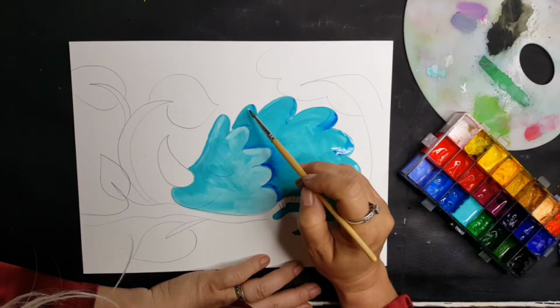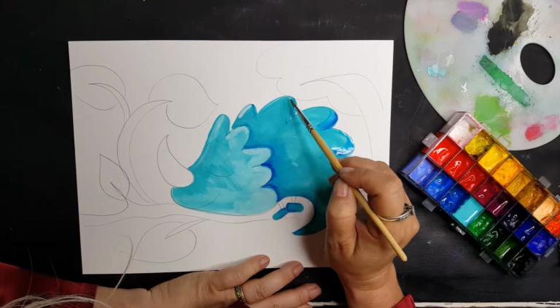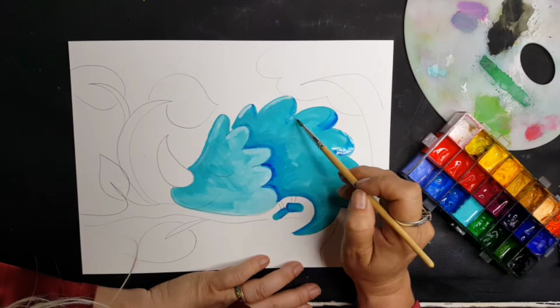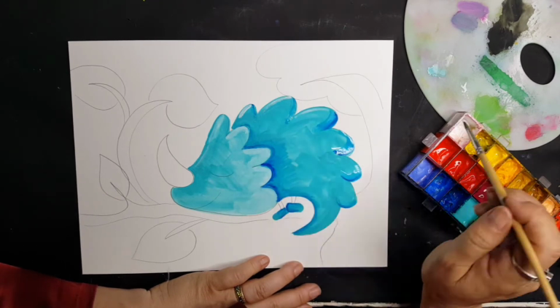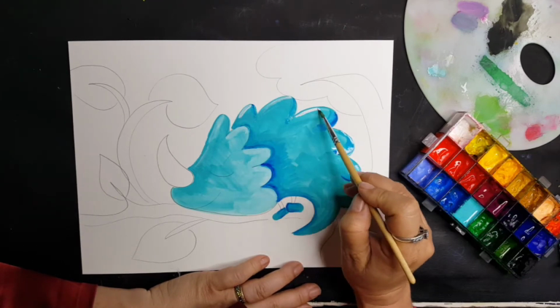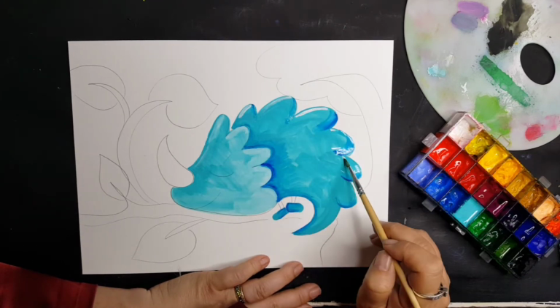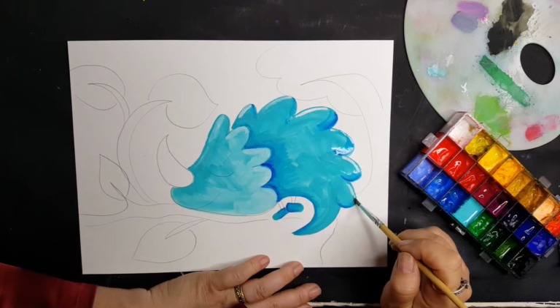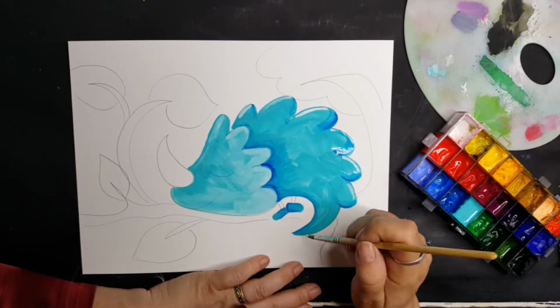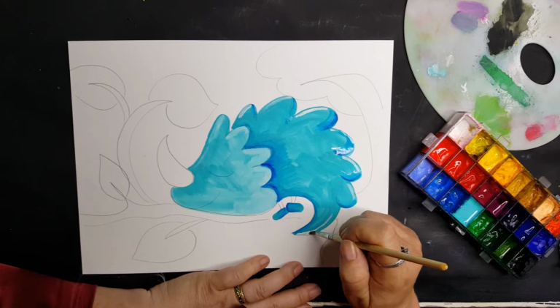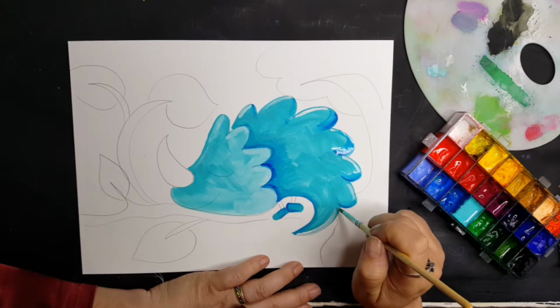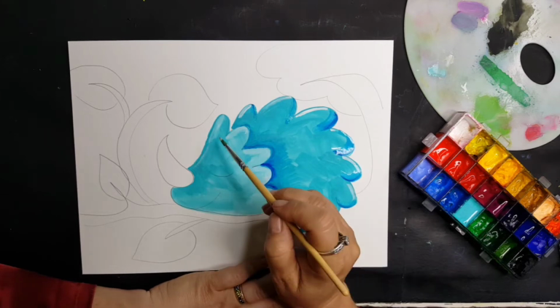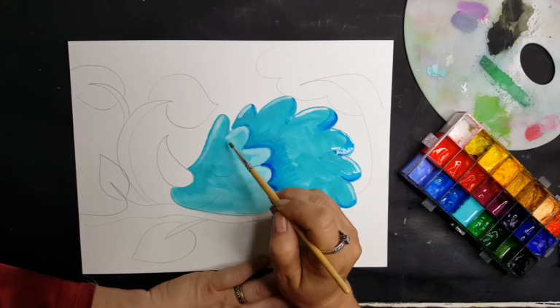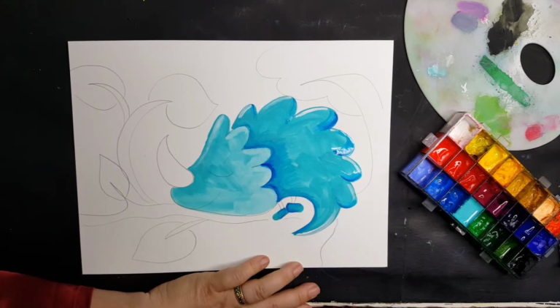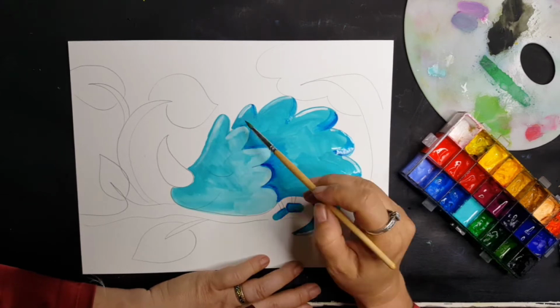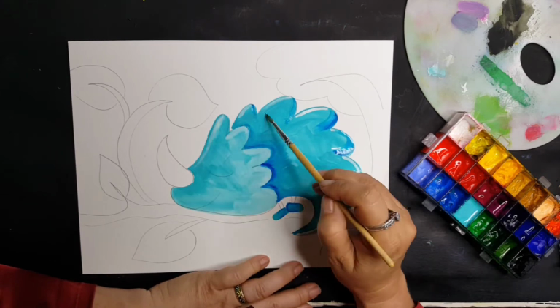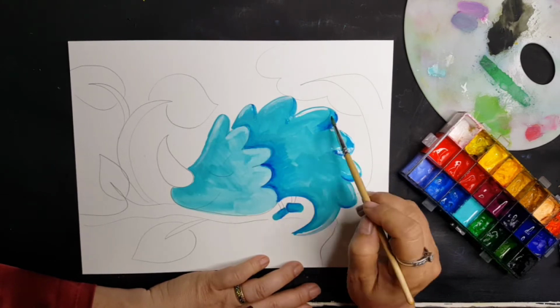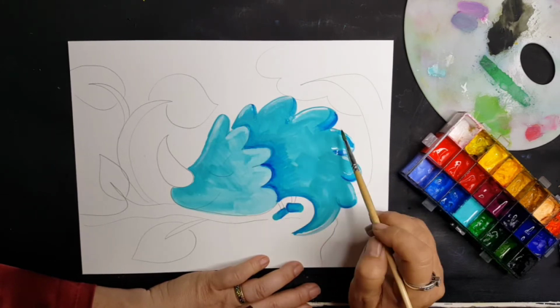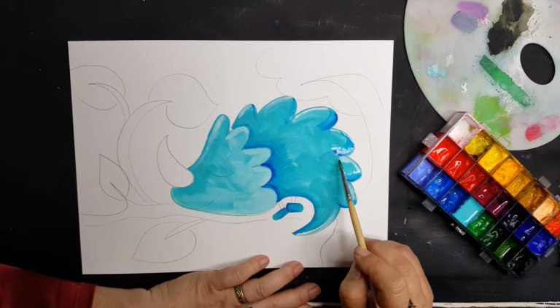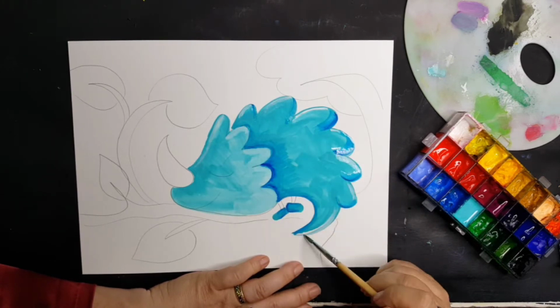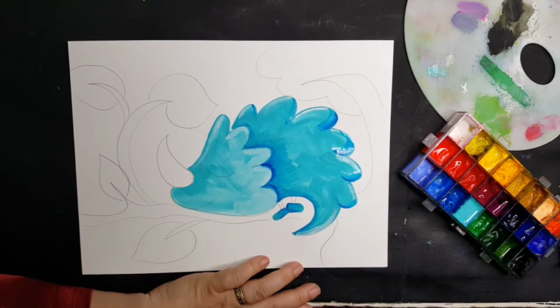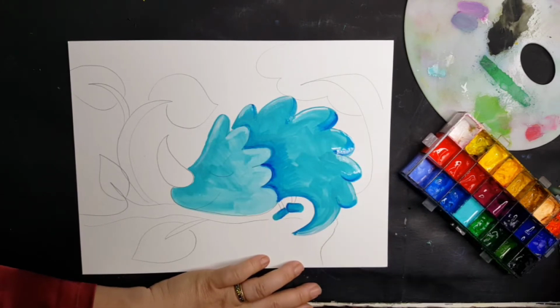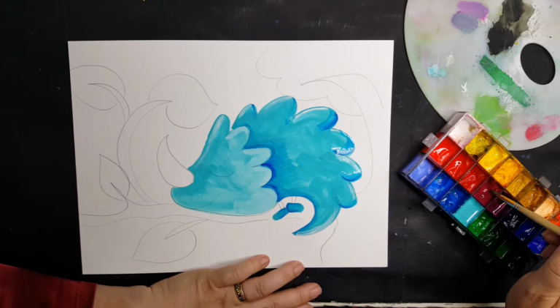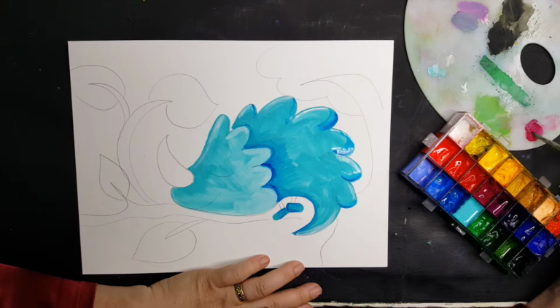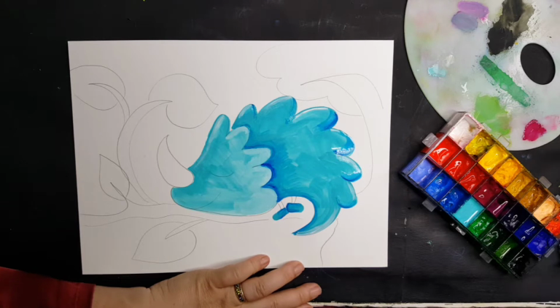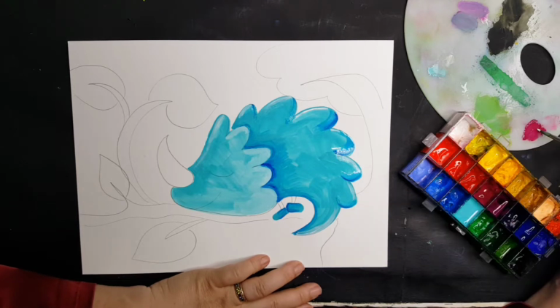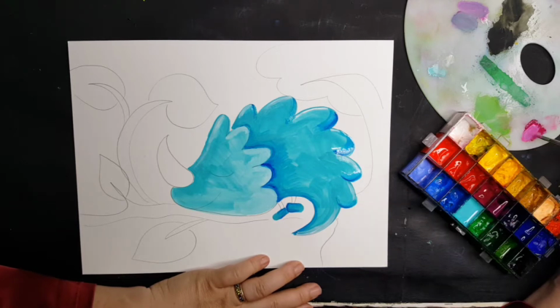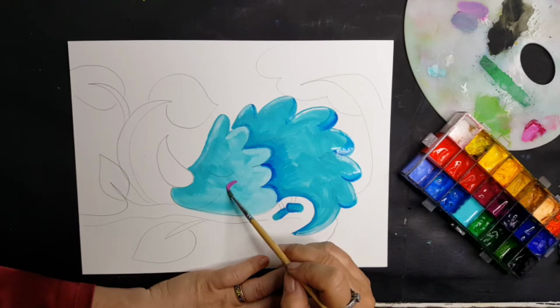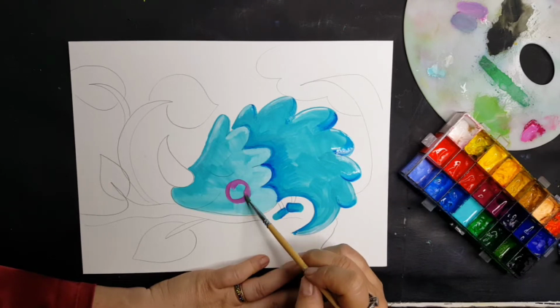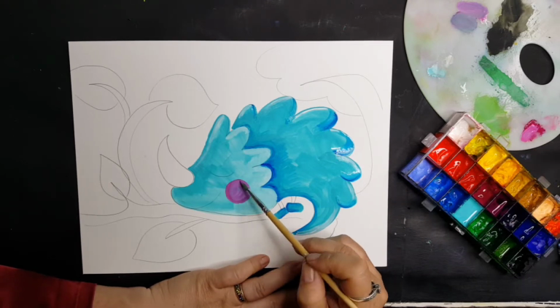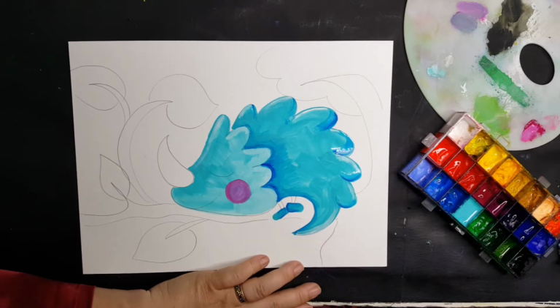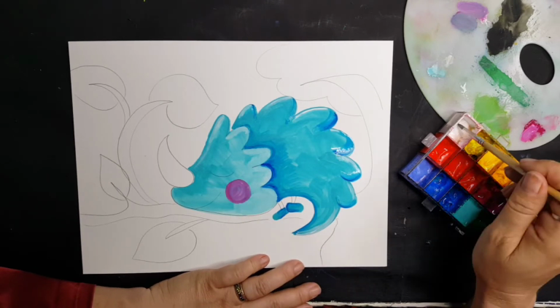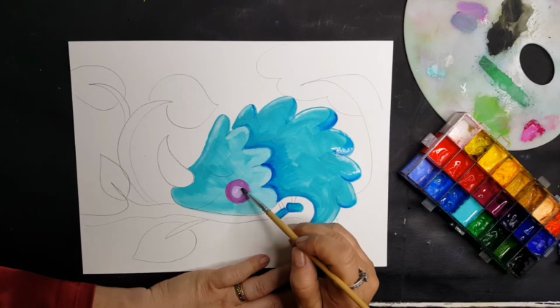I went through and drew a bunch of Dino Monsters for this collection. This is little Liz, and now I'm just painting it.